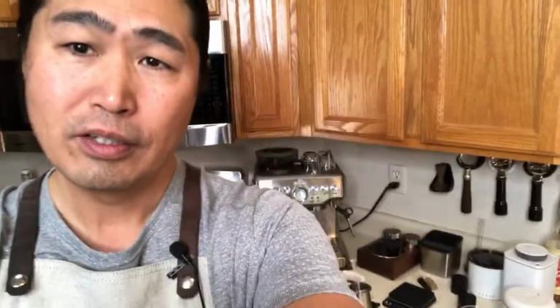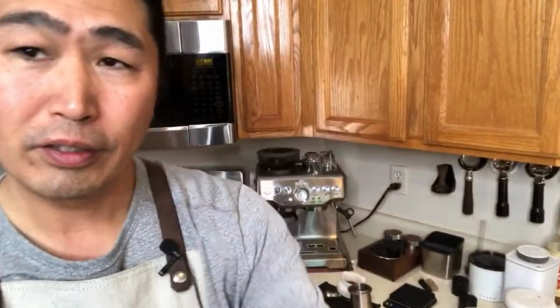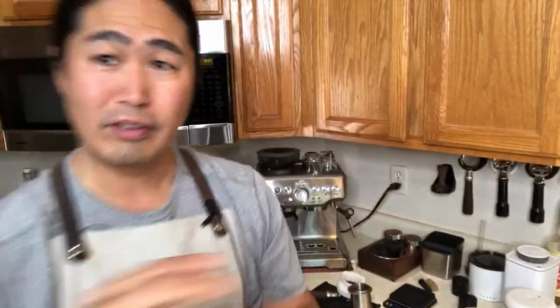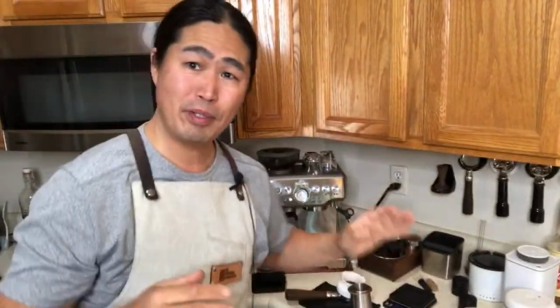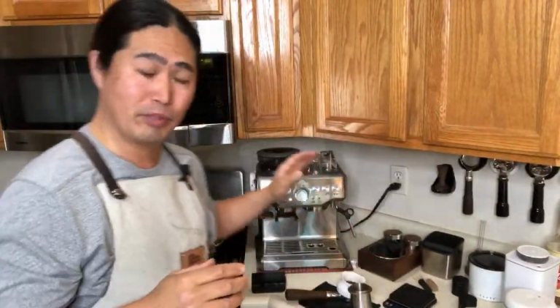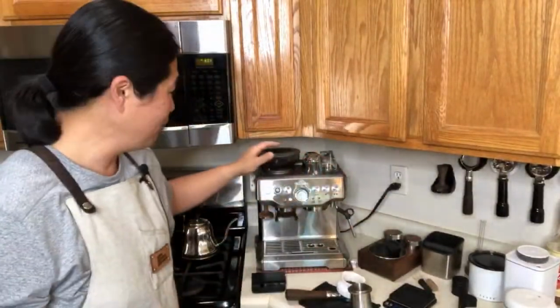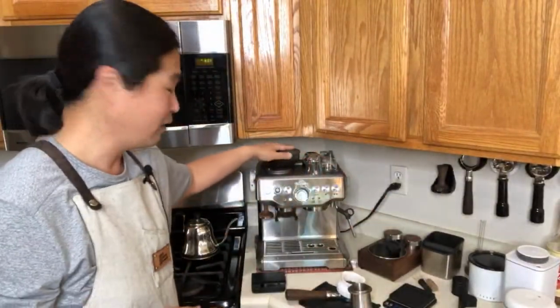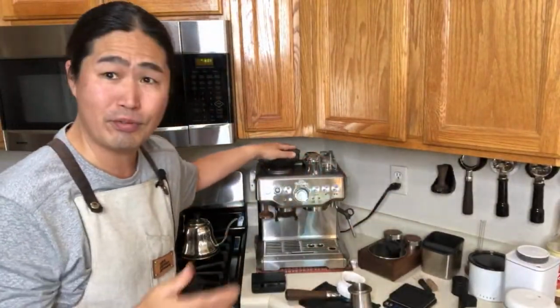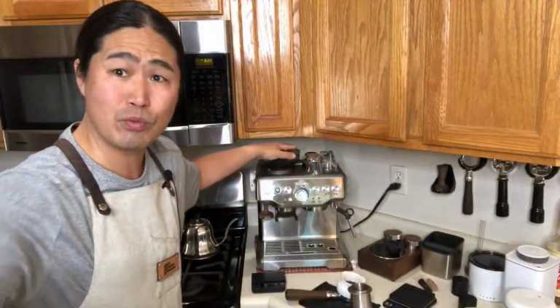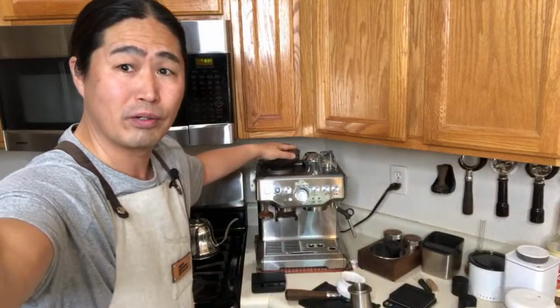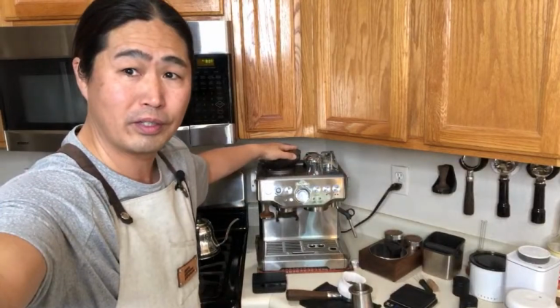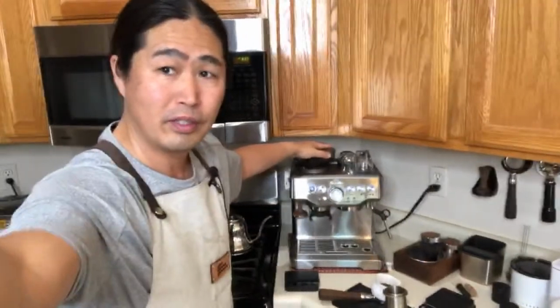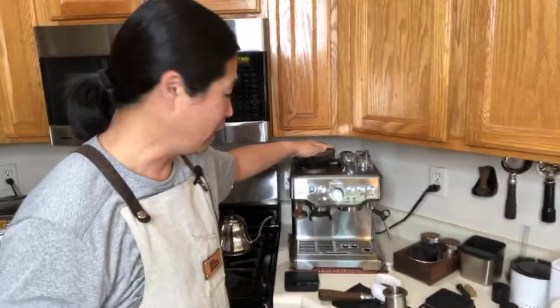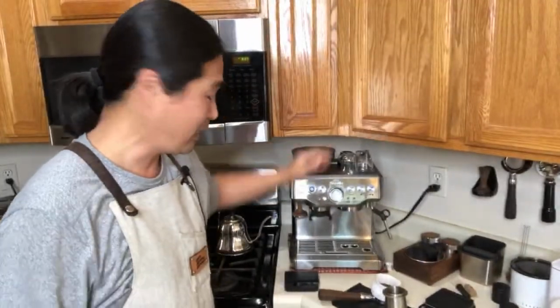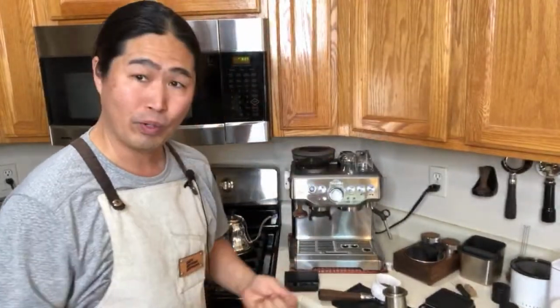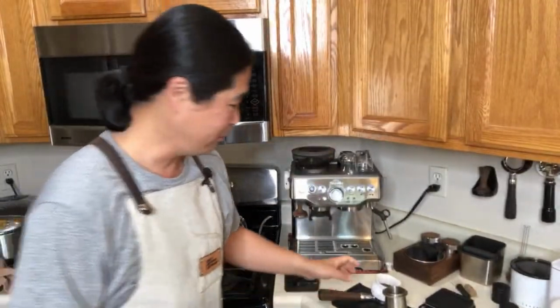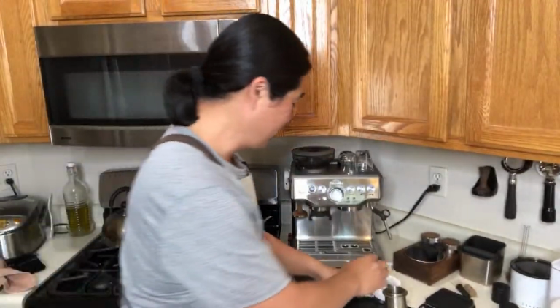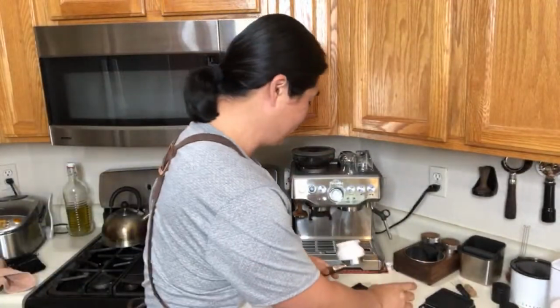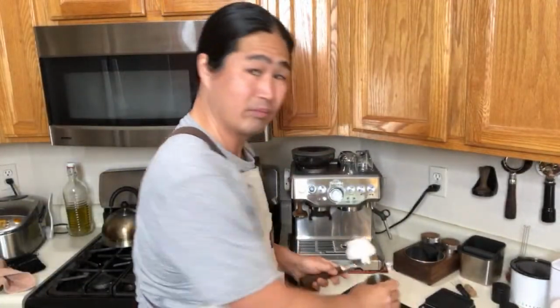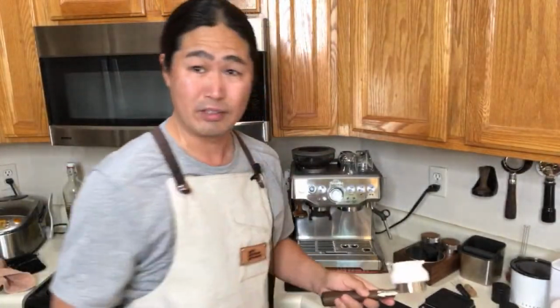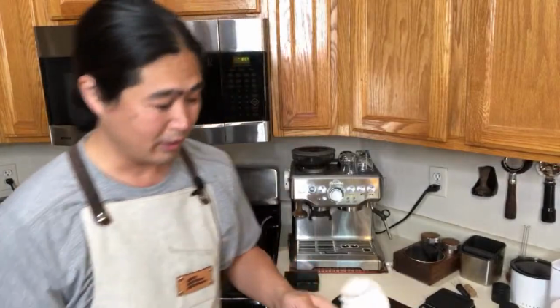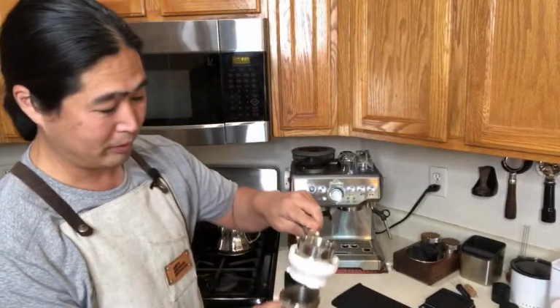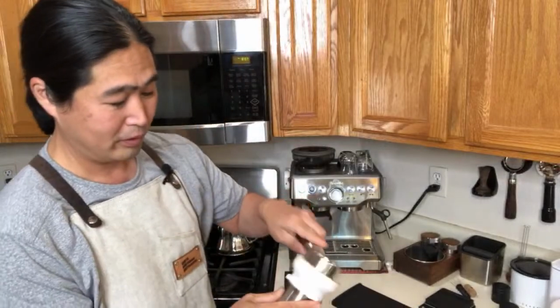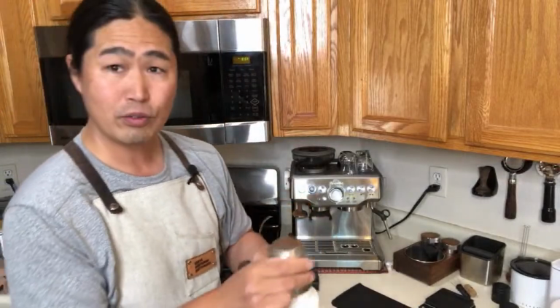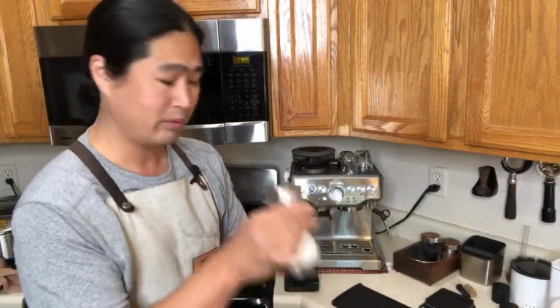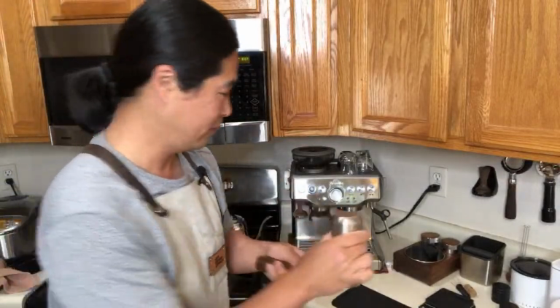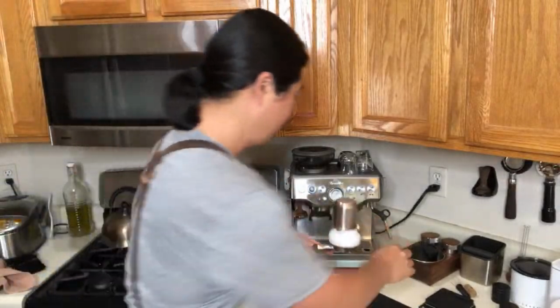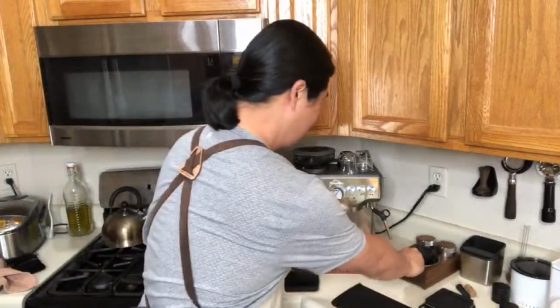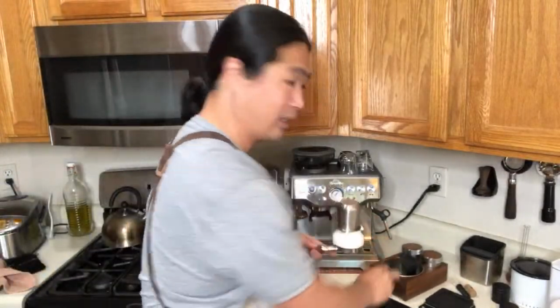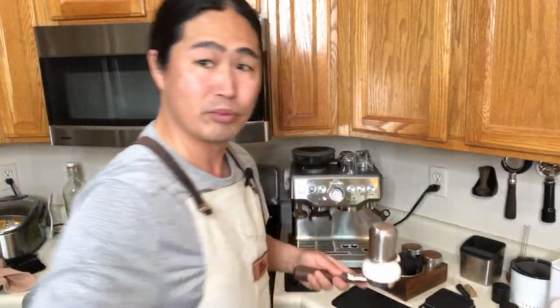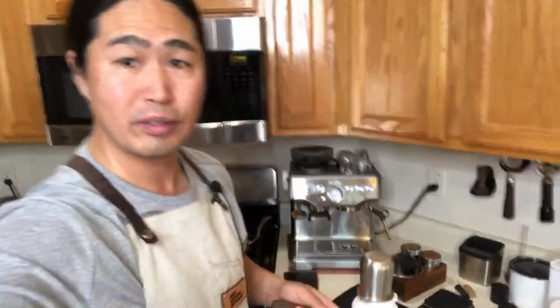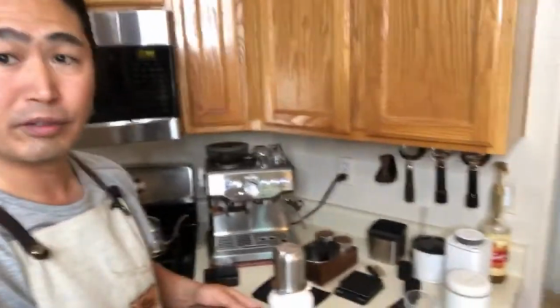Again, tapping from the top — I have to say it does work. I thought it might not work before, but I mean it's a bit silly-looking, but it does work.